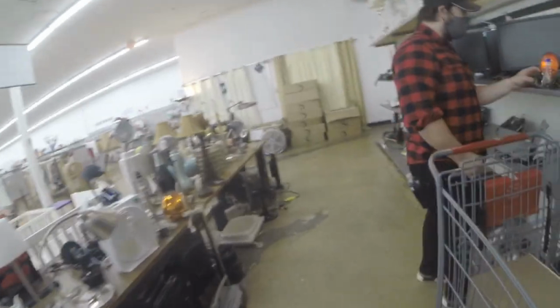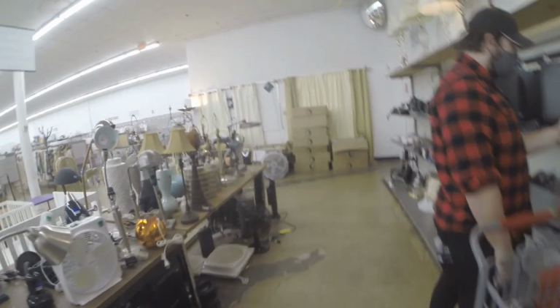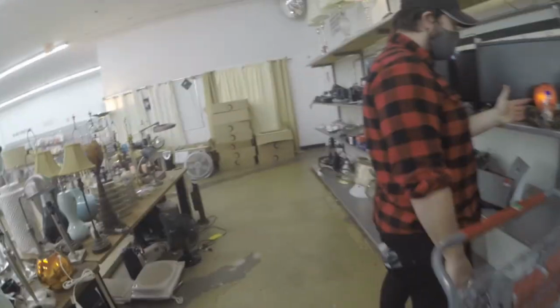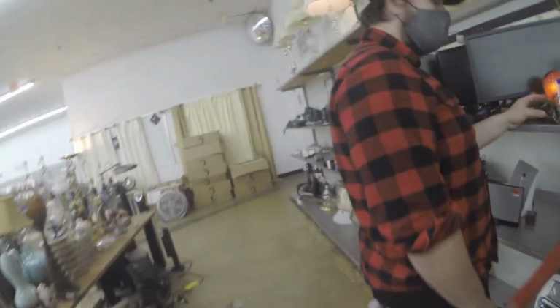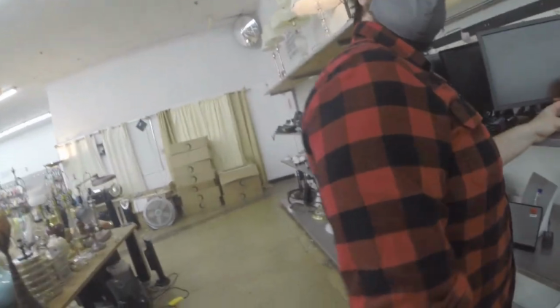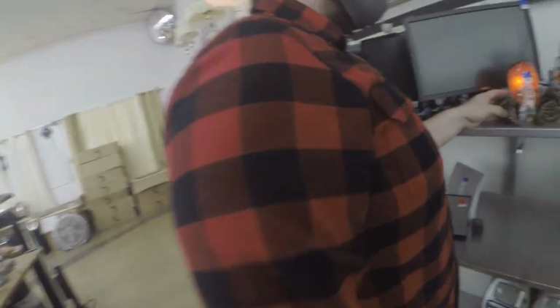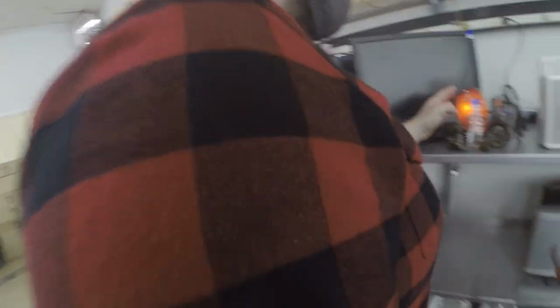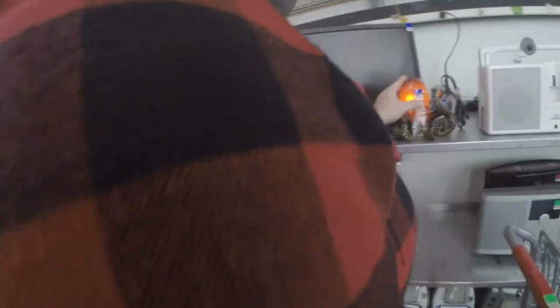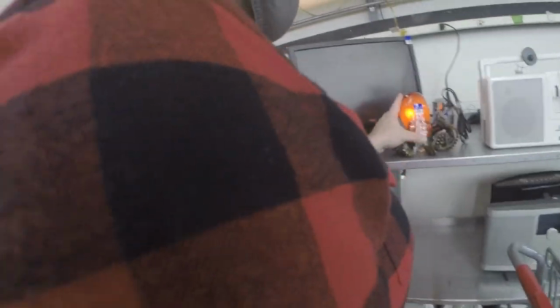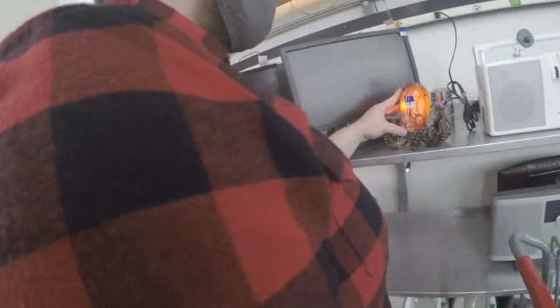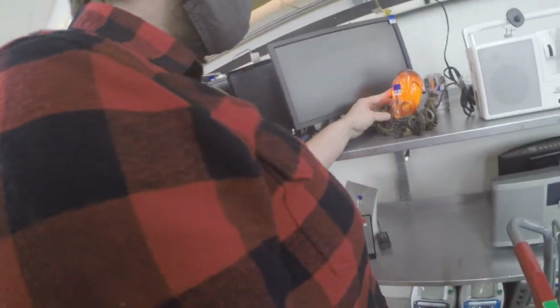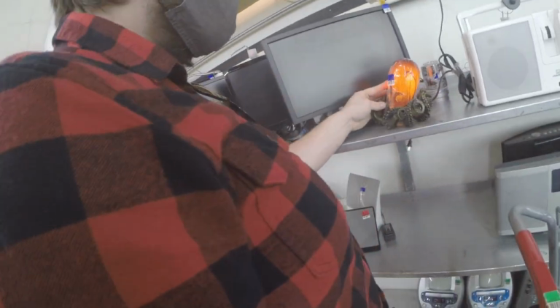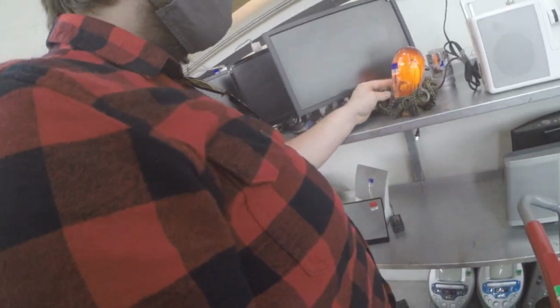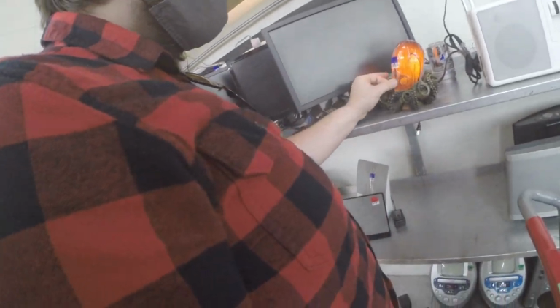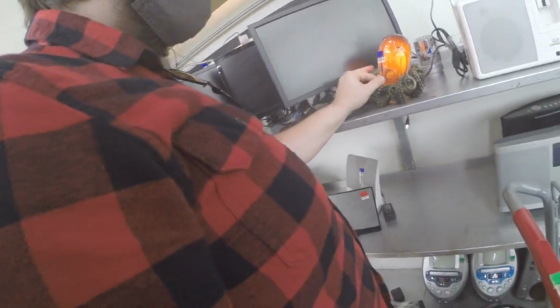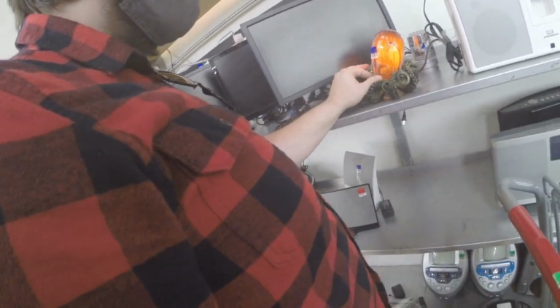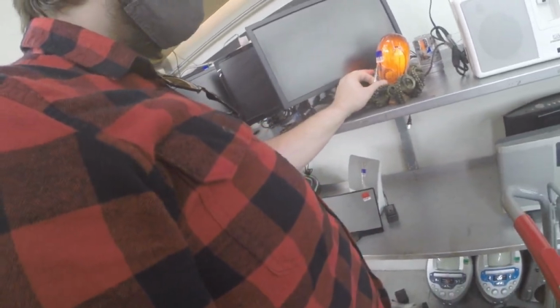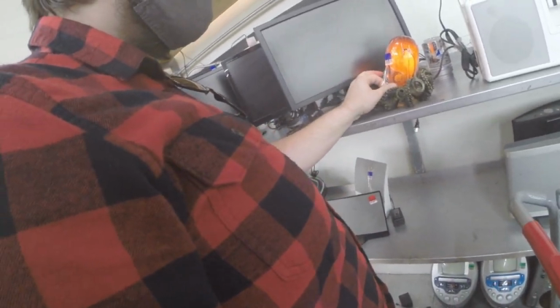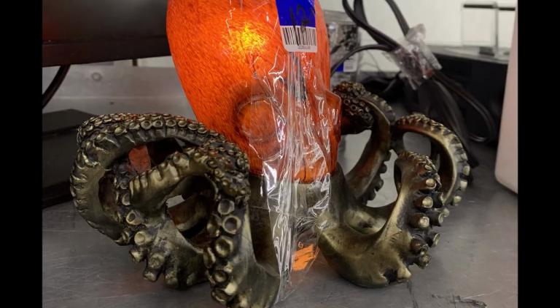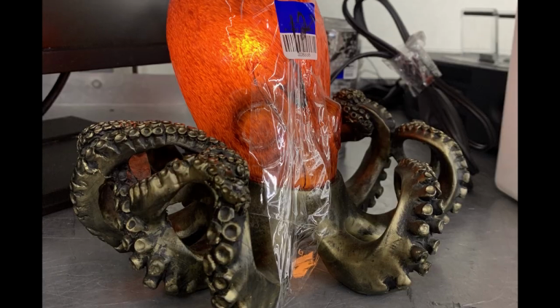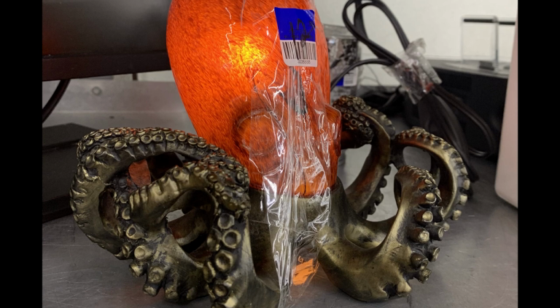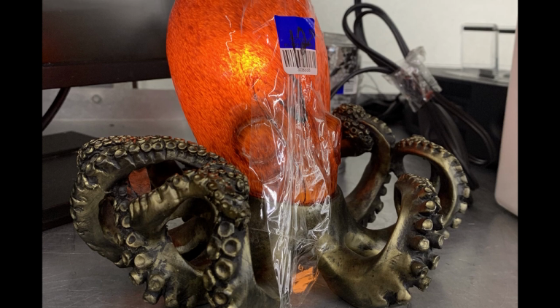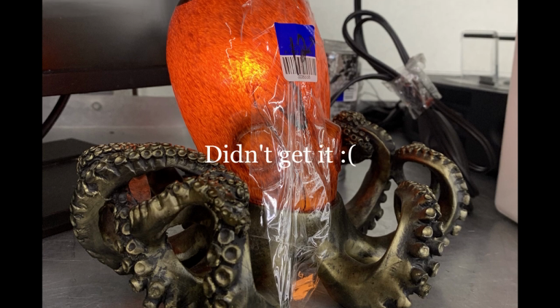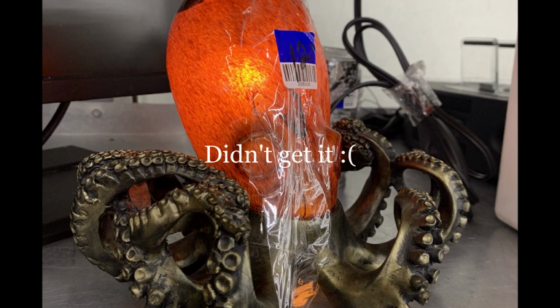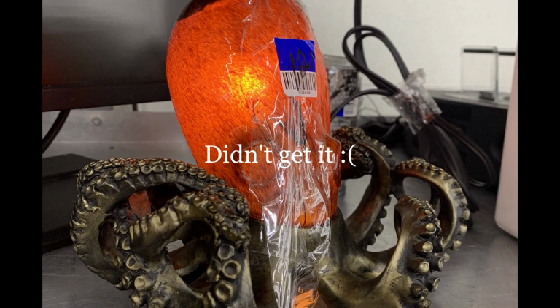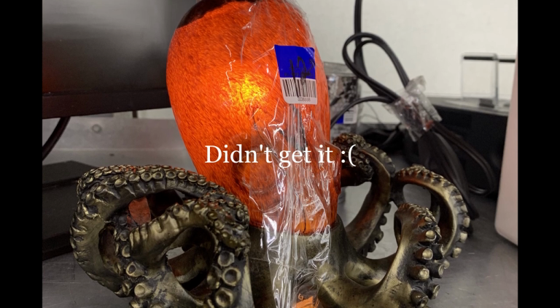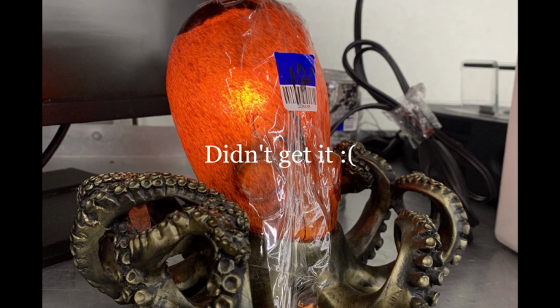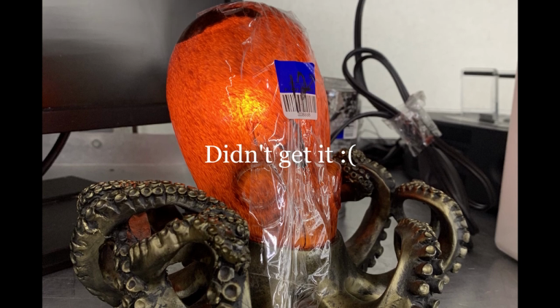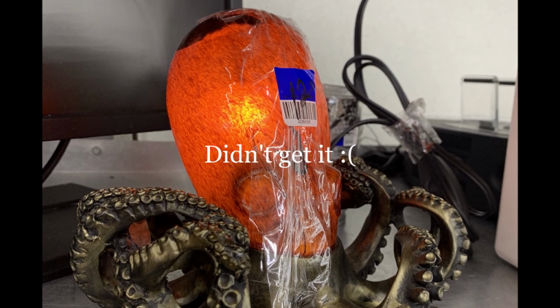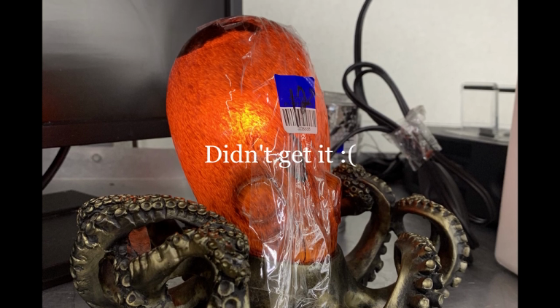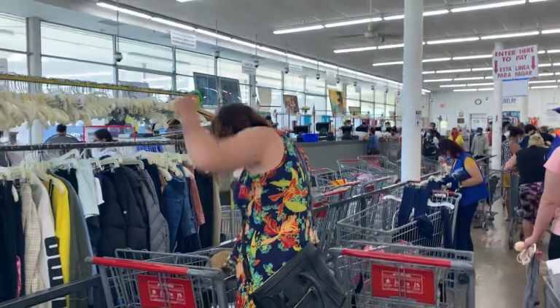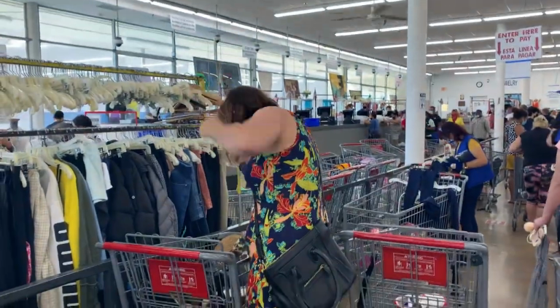This was a beautiful octopus piece that I told him he should have picked up and he didn't, which was really sad. That was a really beautiful piece.